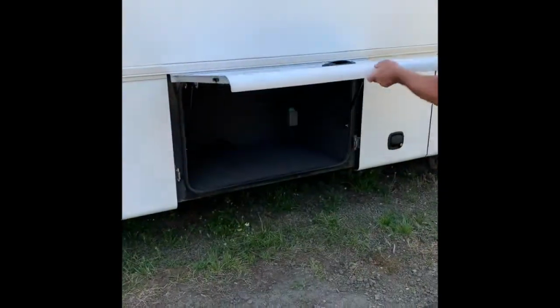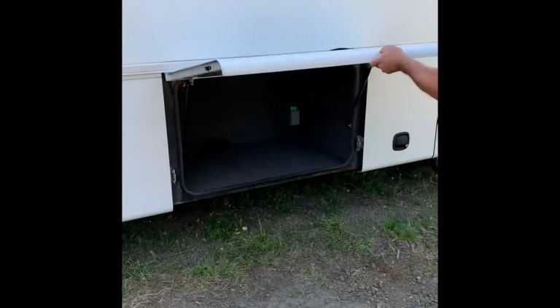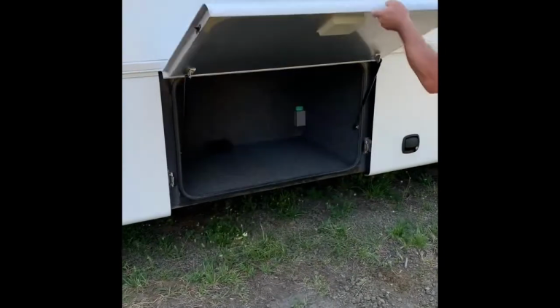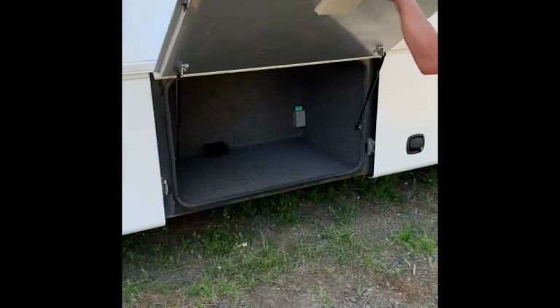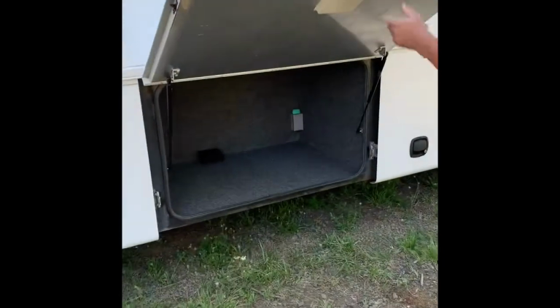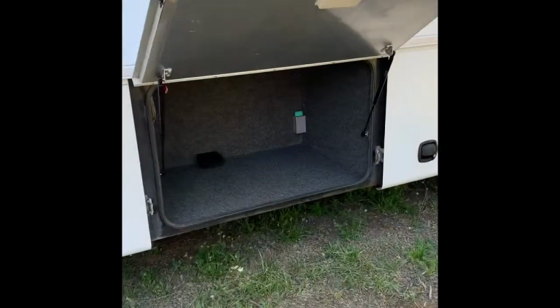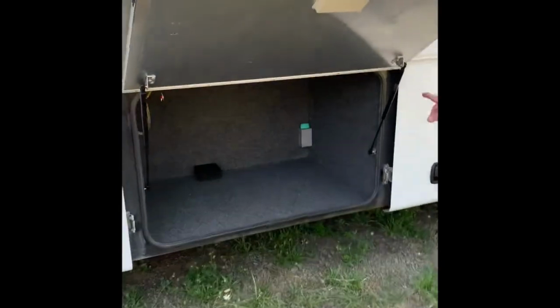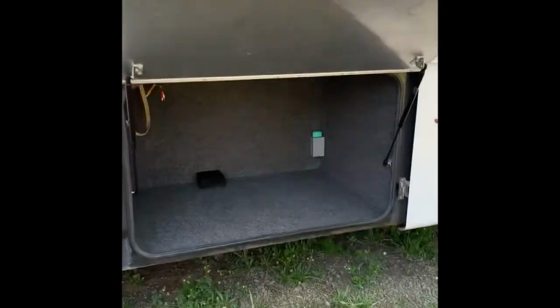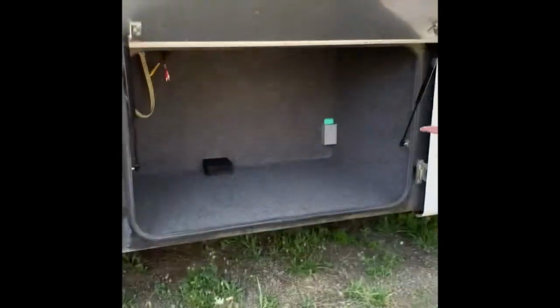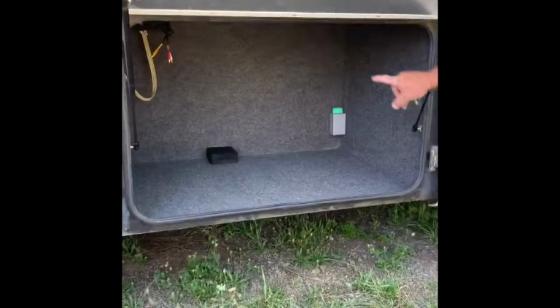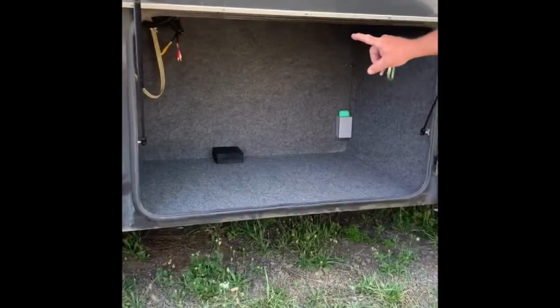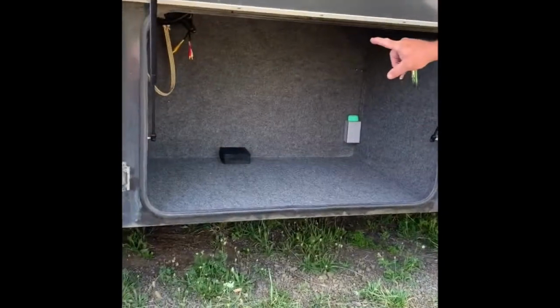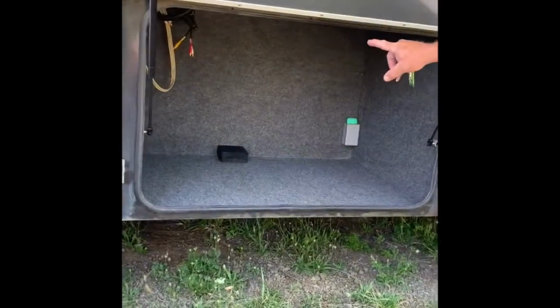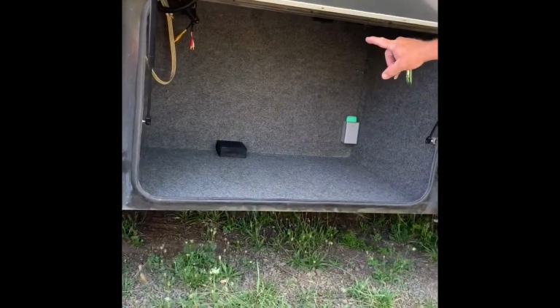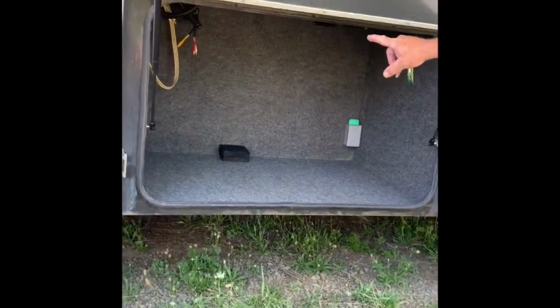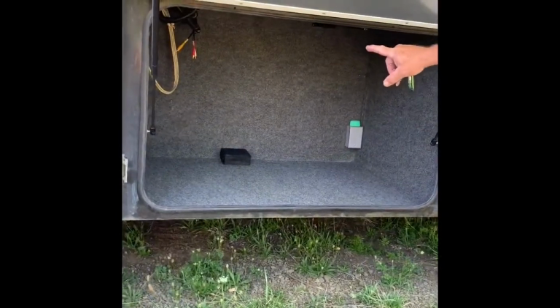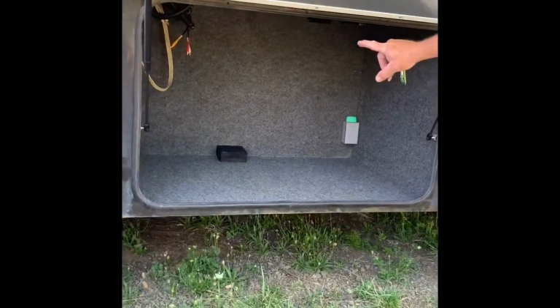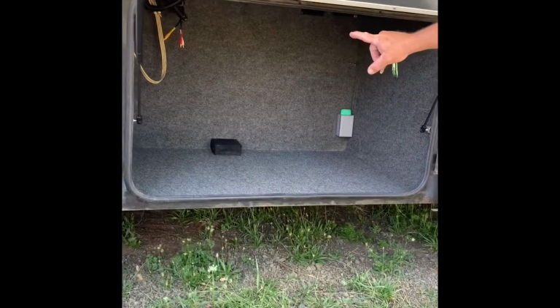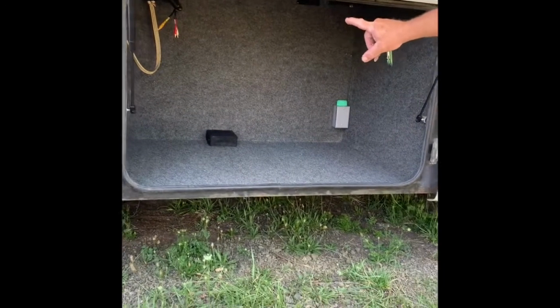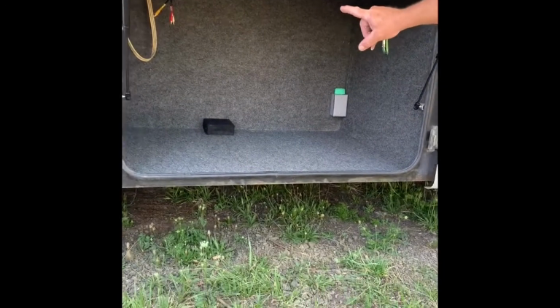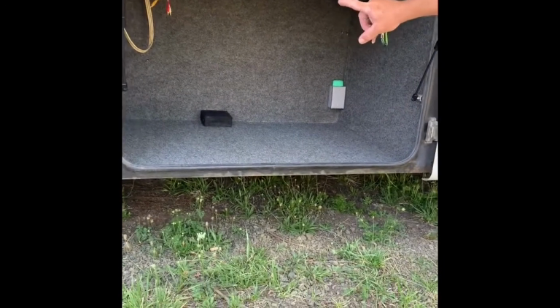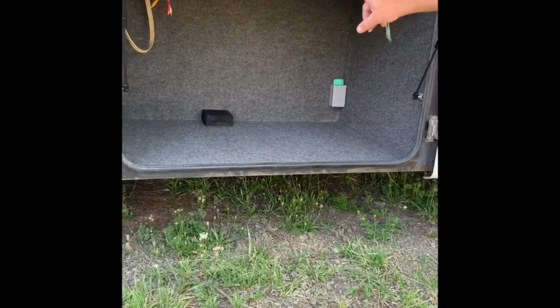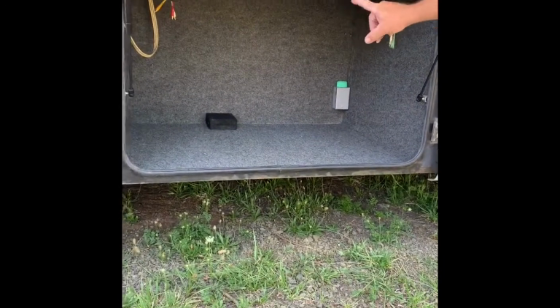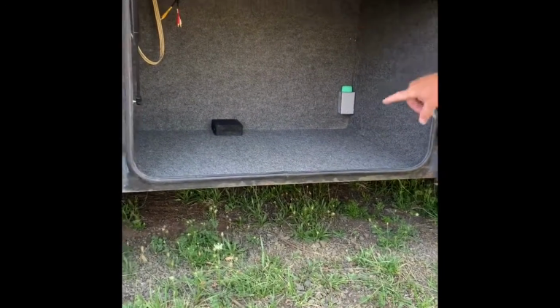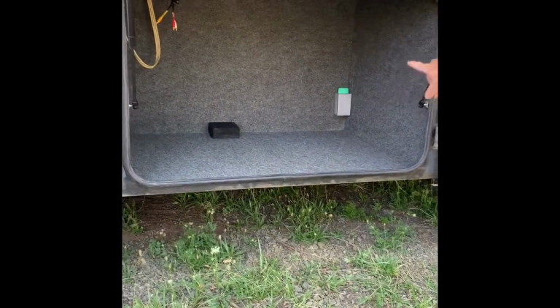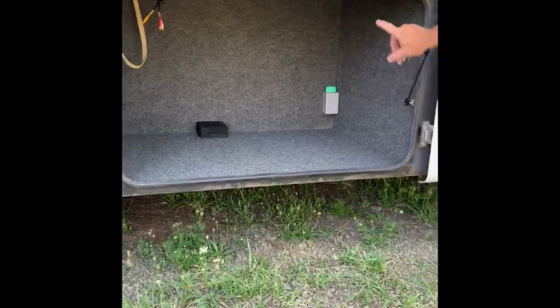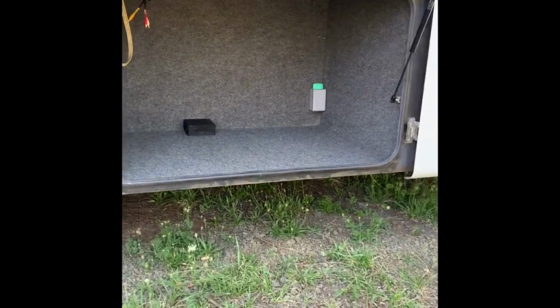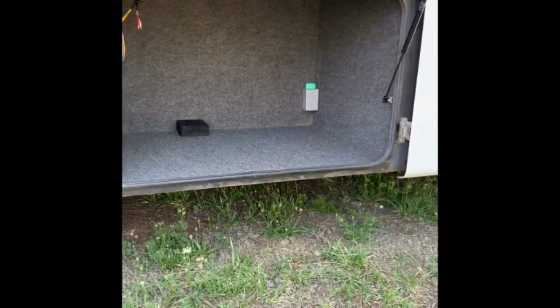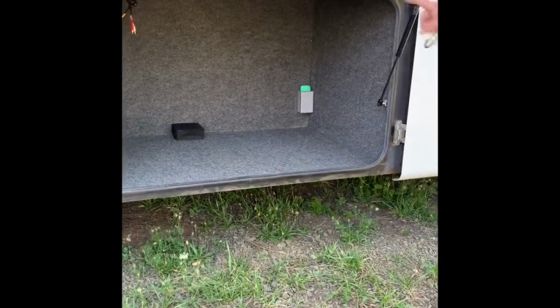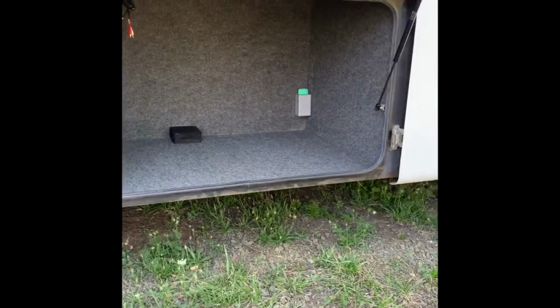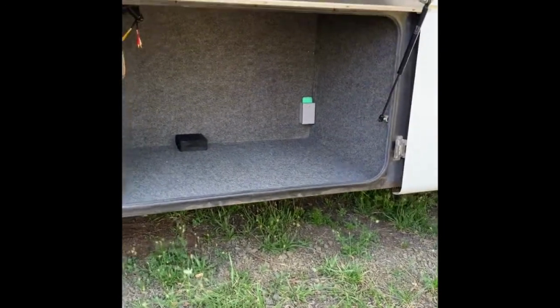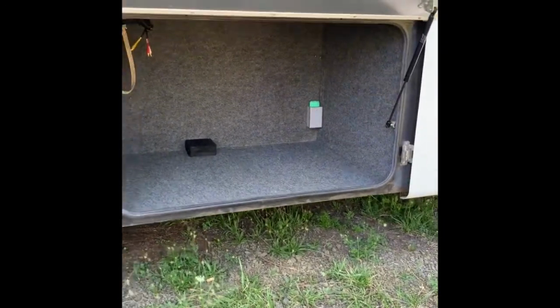The next bay is storage. It also has cables for TV and to the satellite and all that. If you choose to put a TV in here, we just use it for storage.